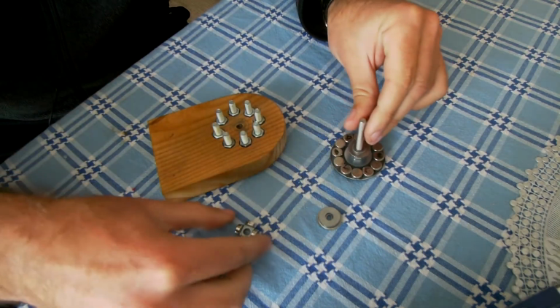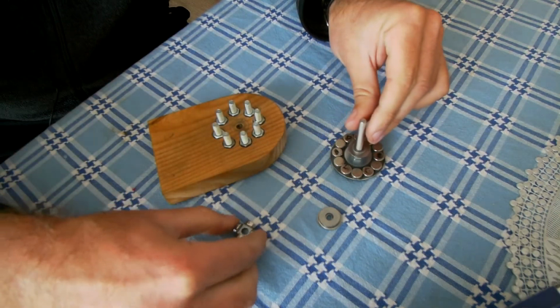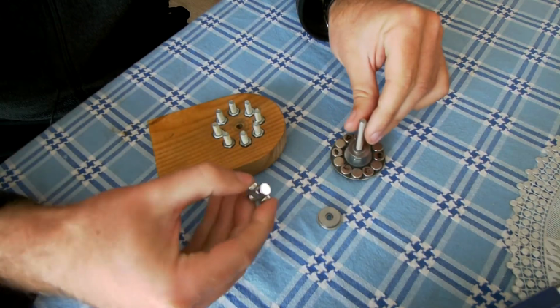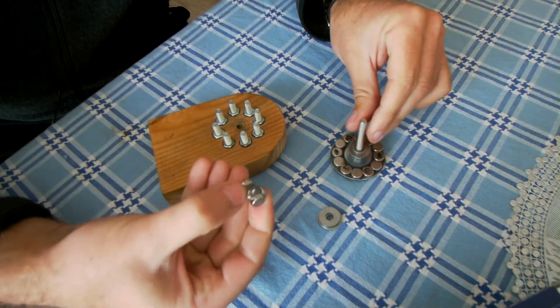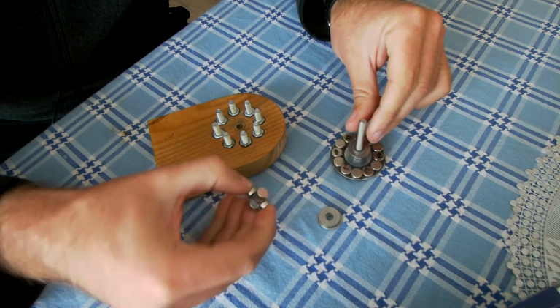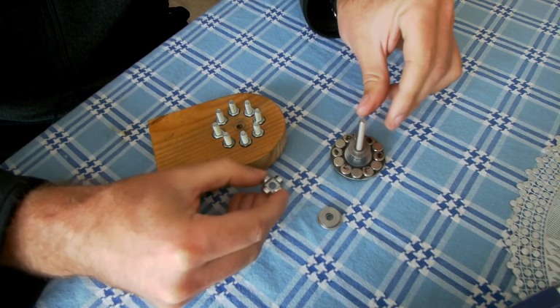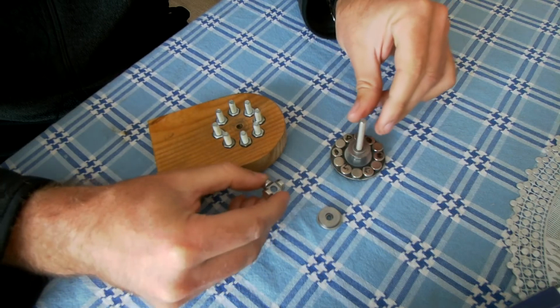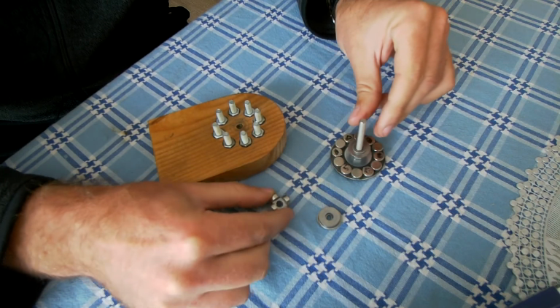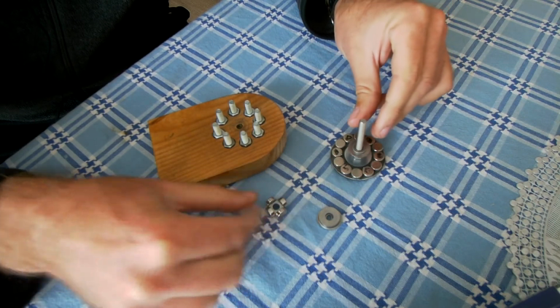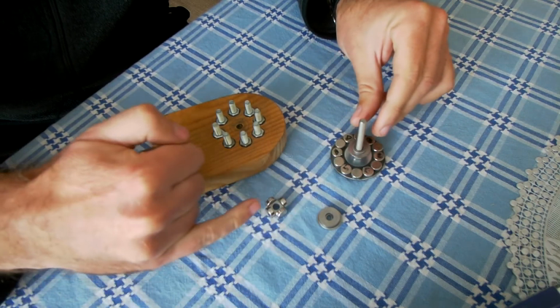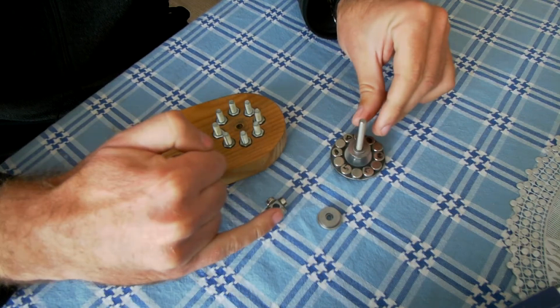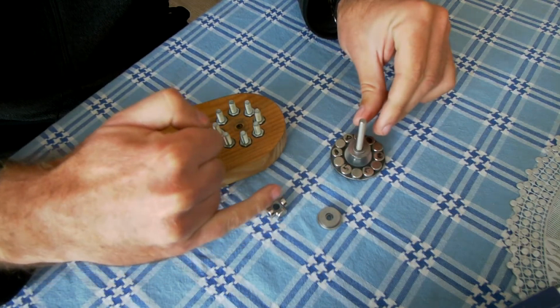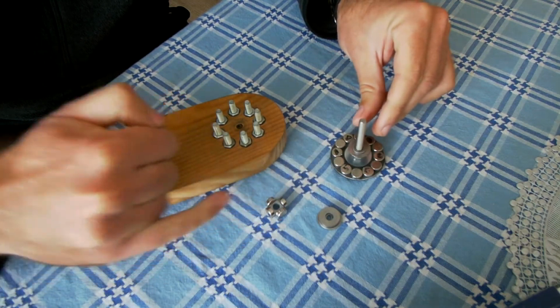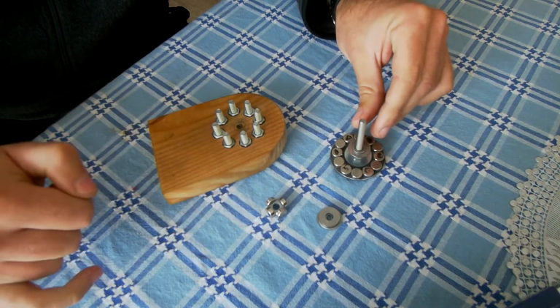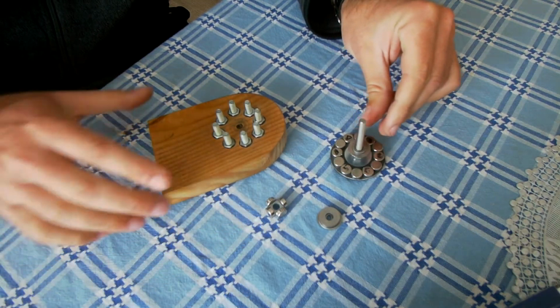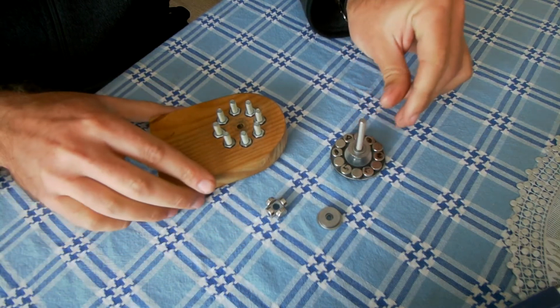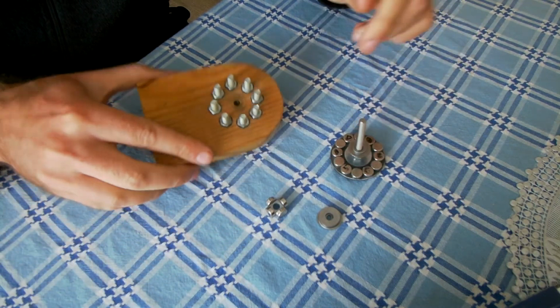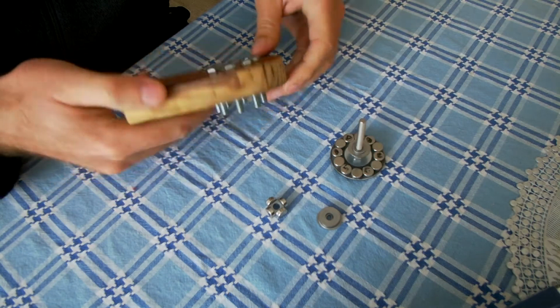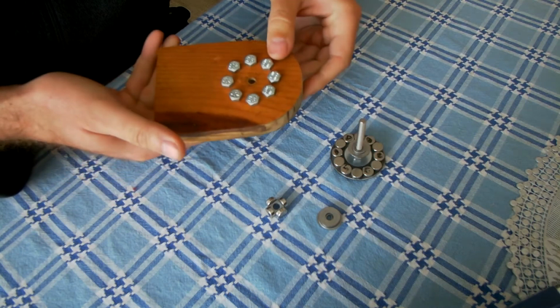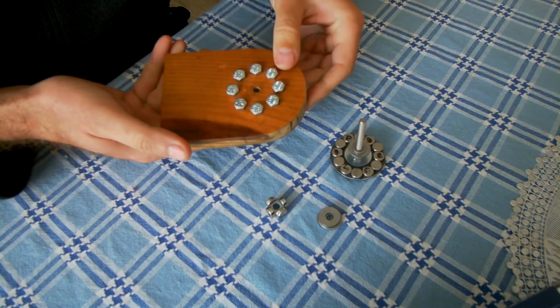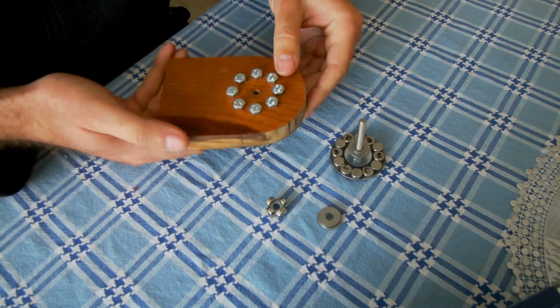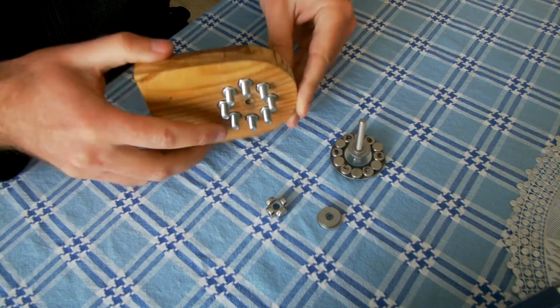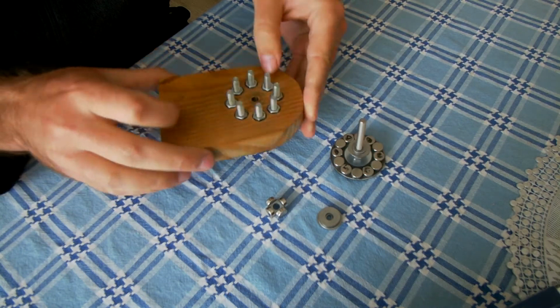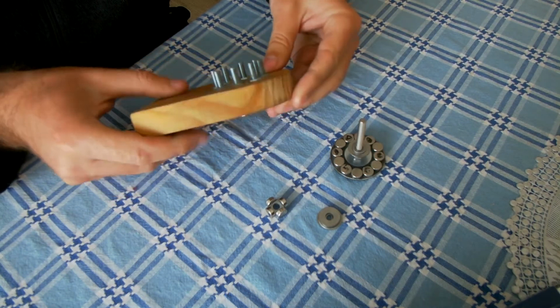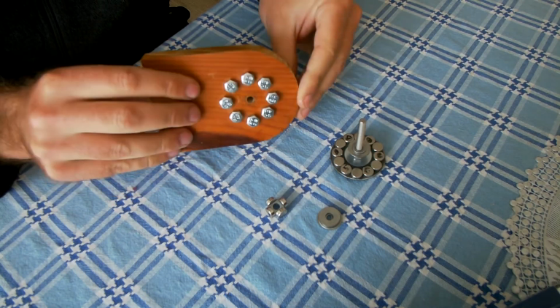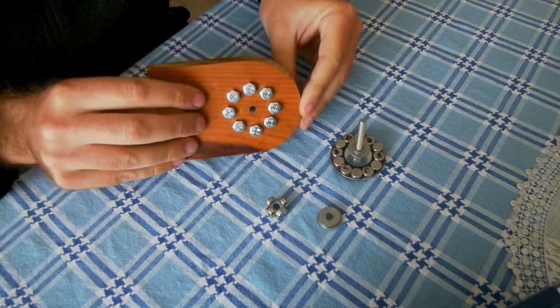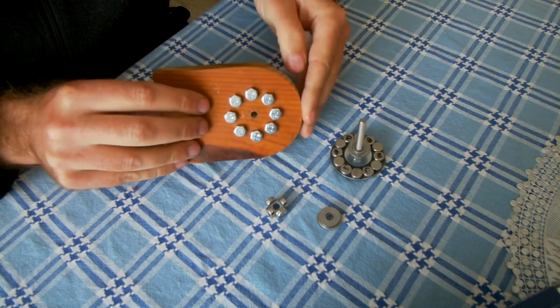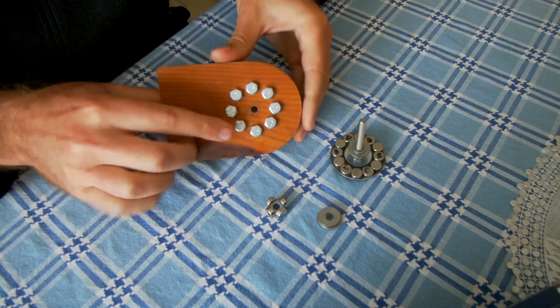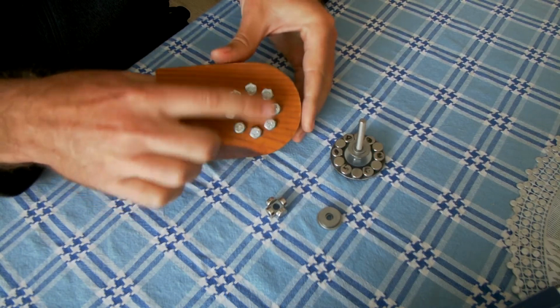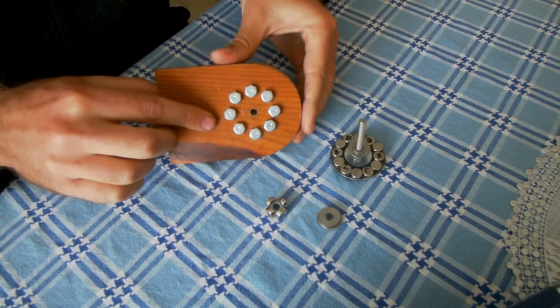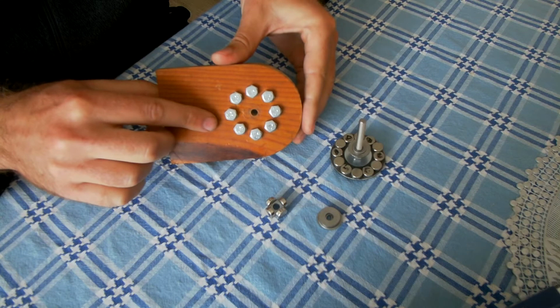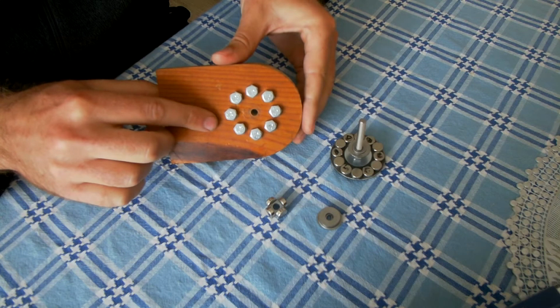And then on my pinion I've got four magnets also arranged with north-south, north-south. And then I've got a simulated bulkhead with steel inserts.